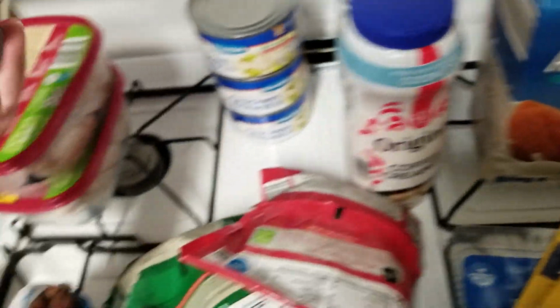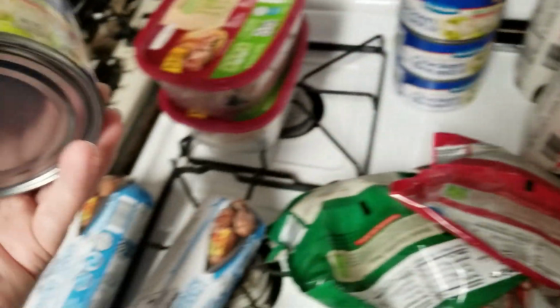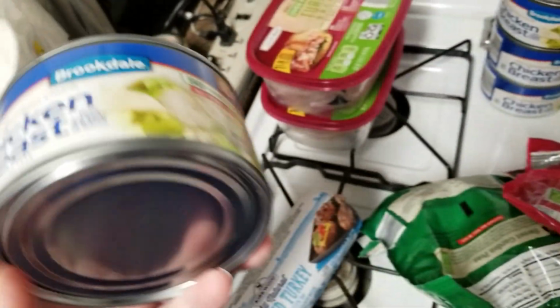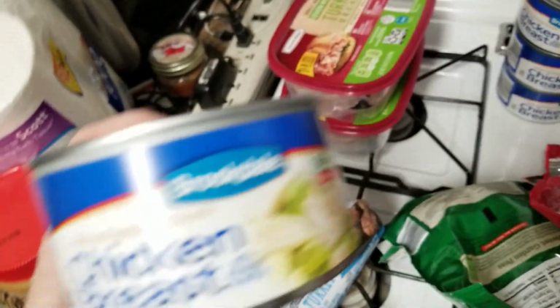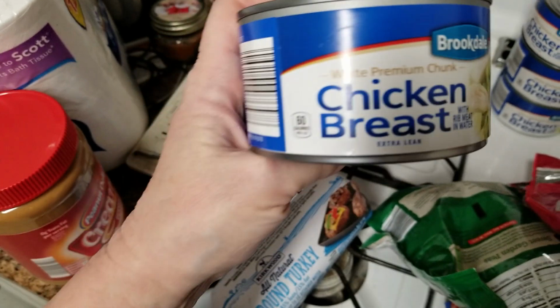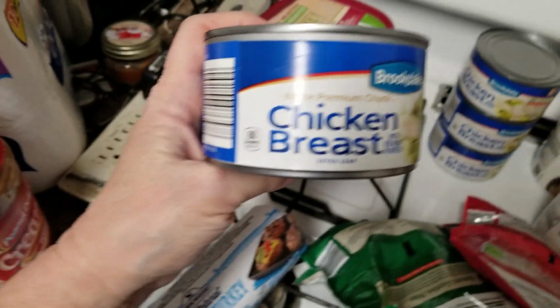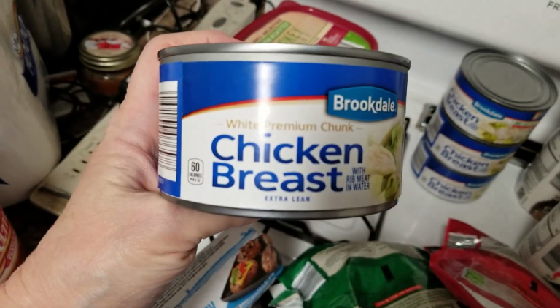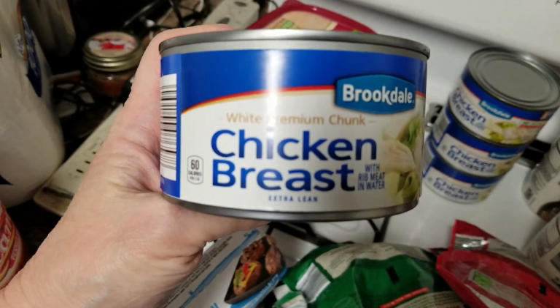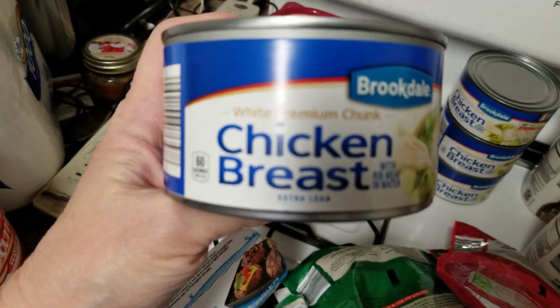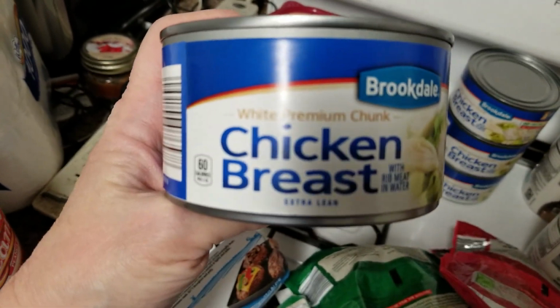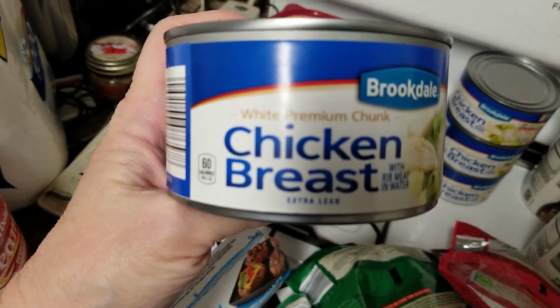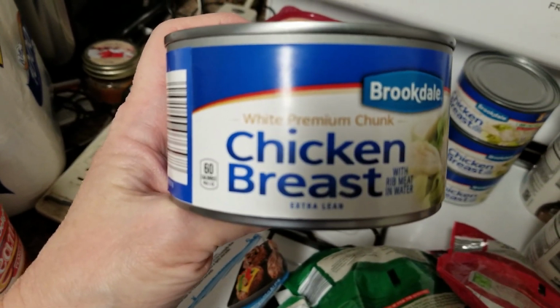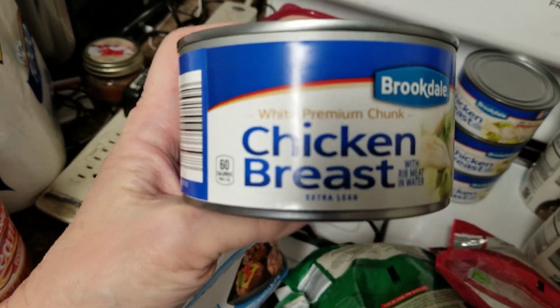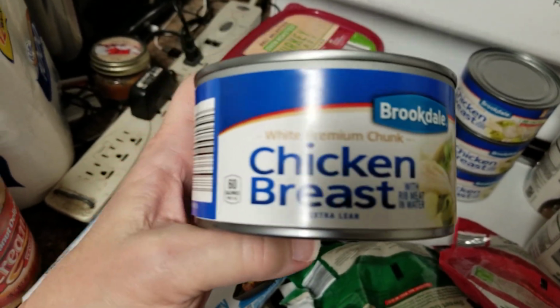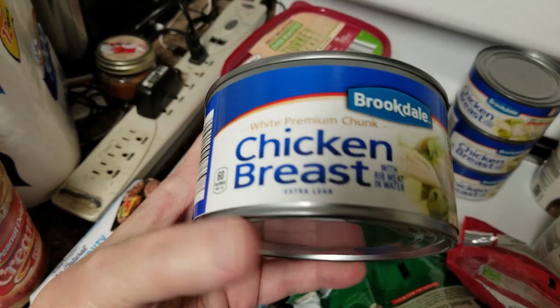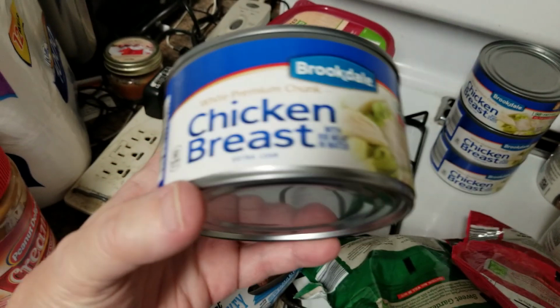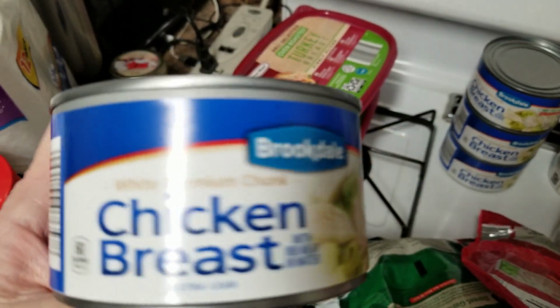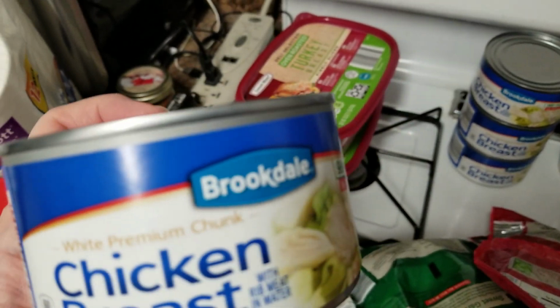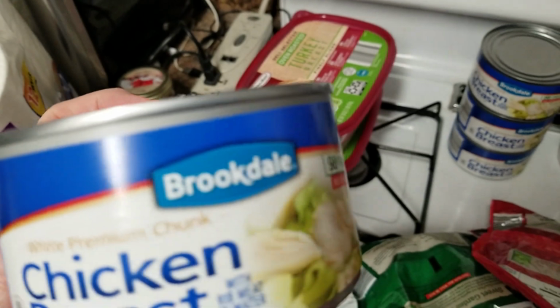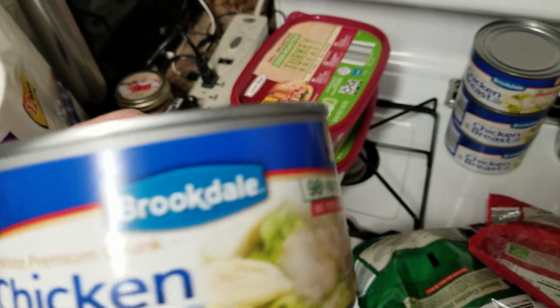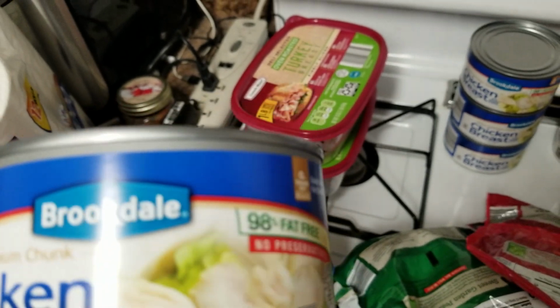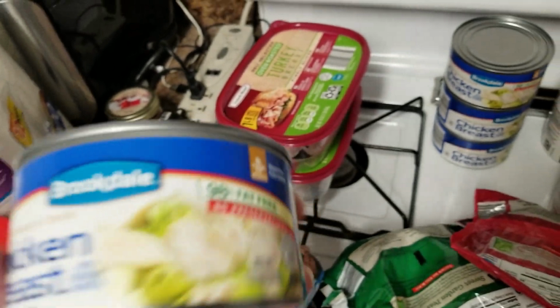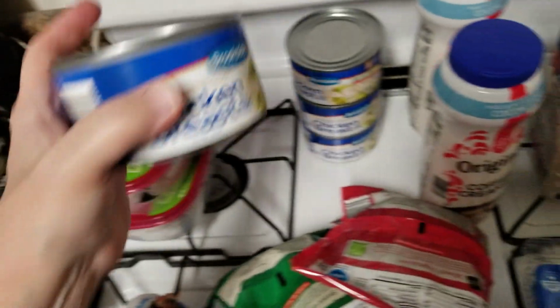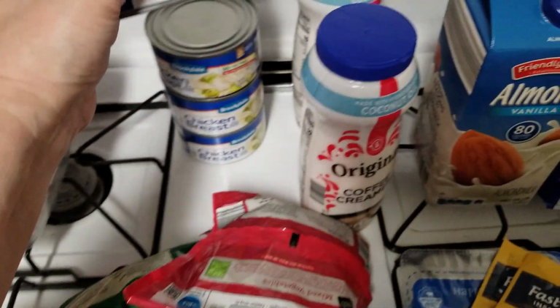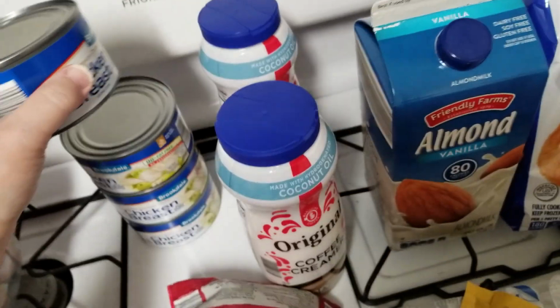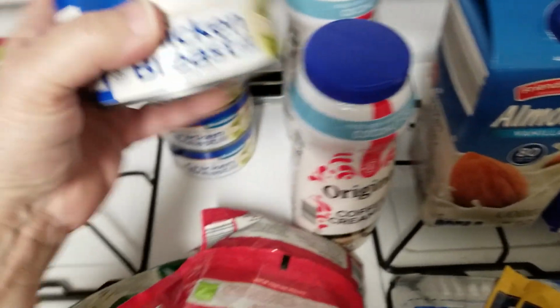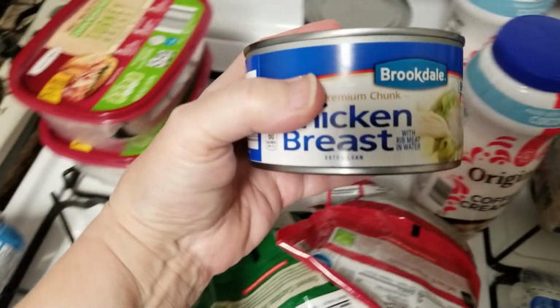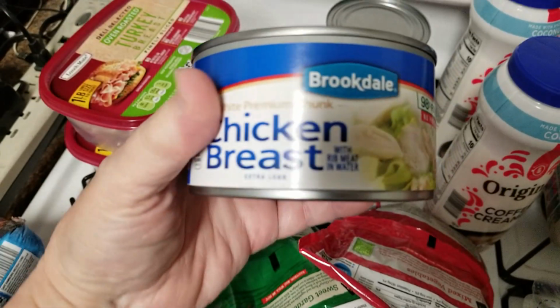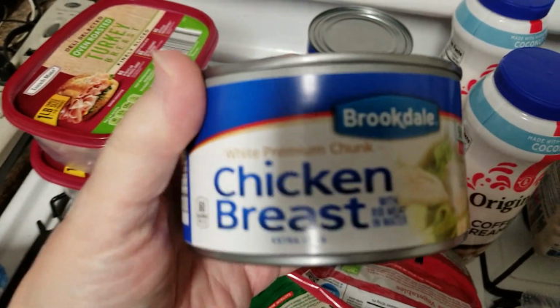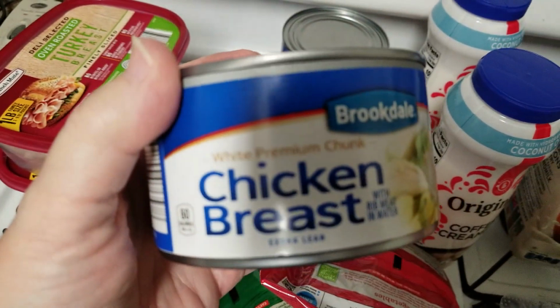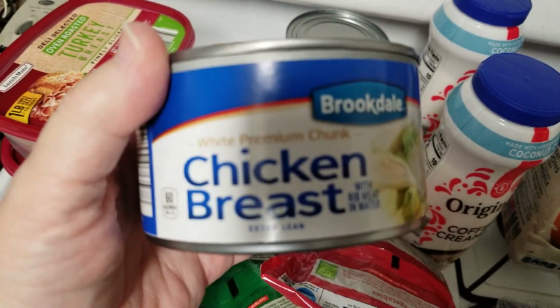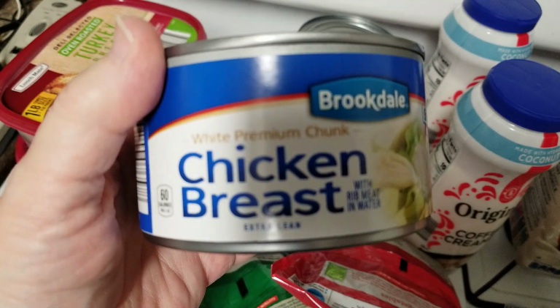I have four of these — the Brookdale chicken breast, four cans of those. I believe these are about 12 ounces, so it's a good deal.